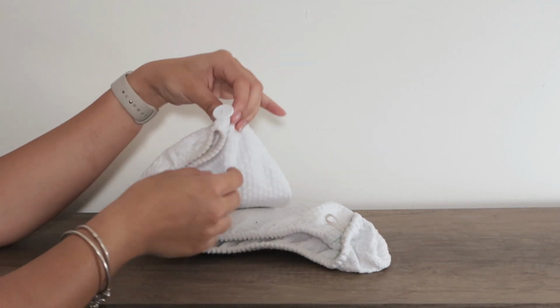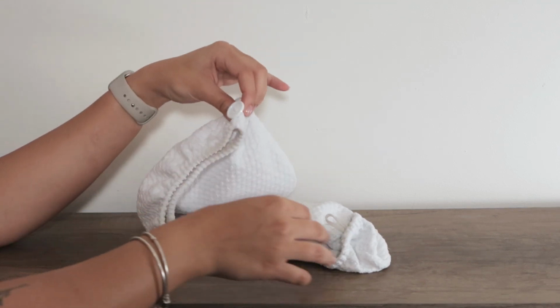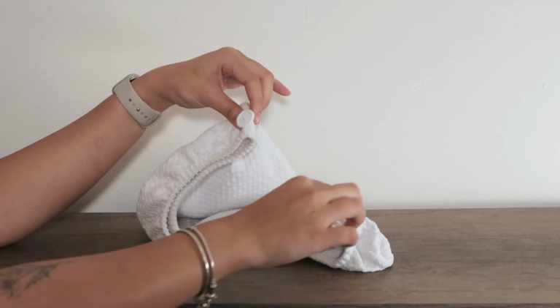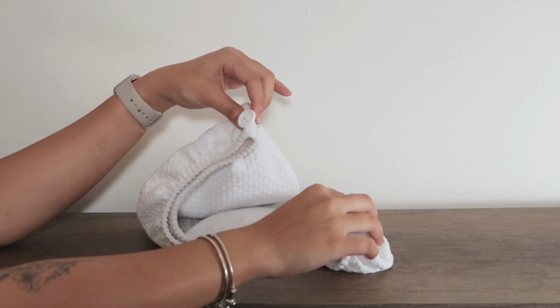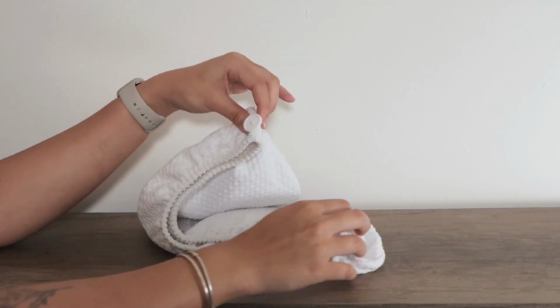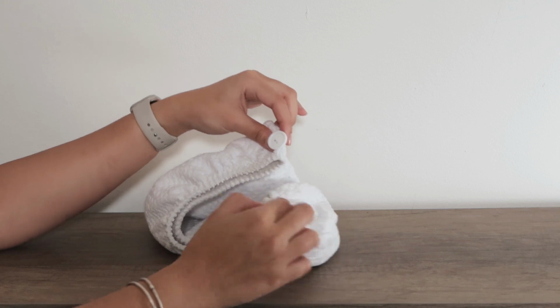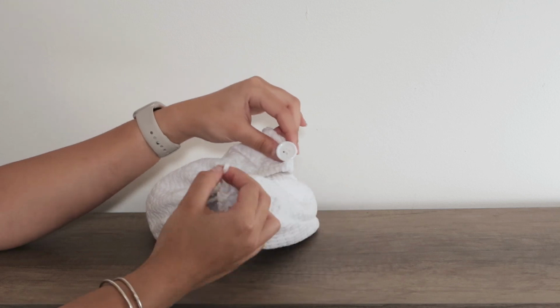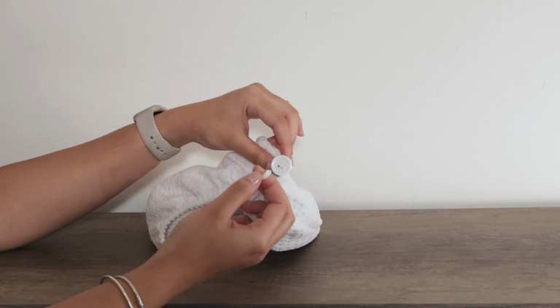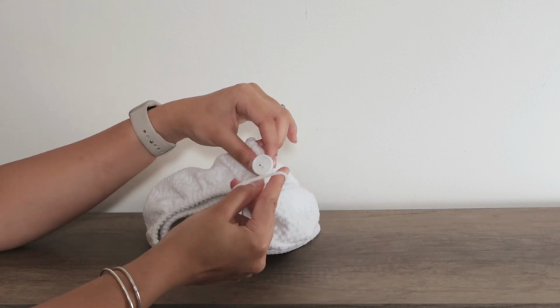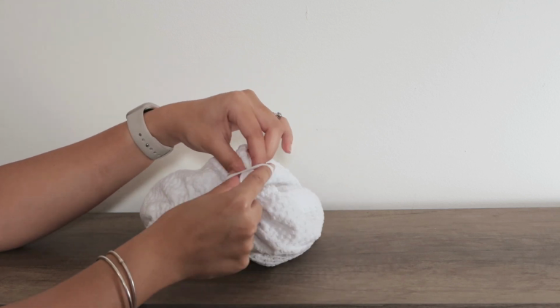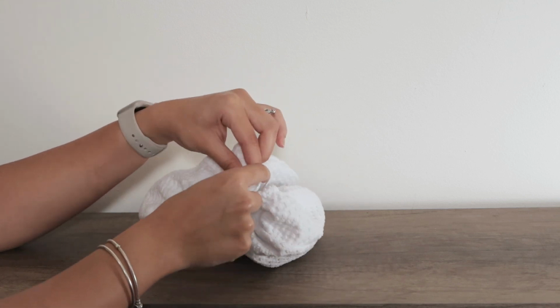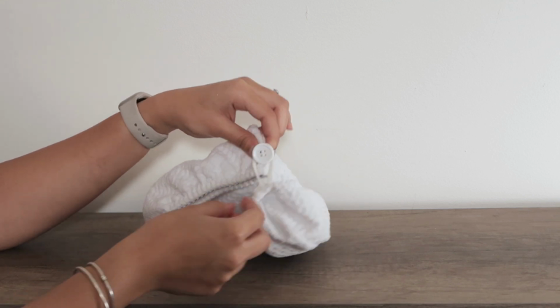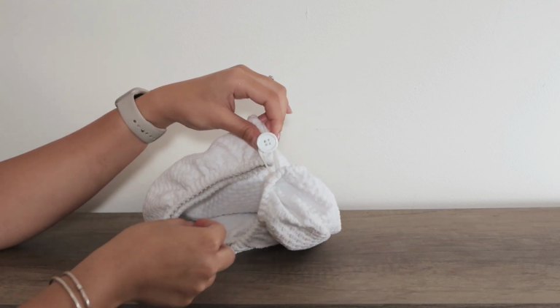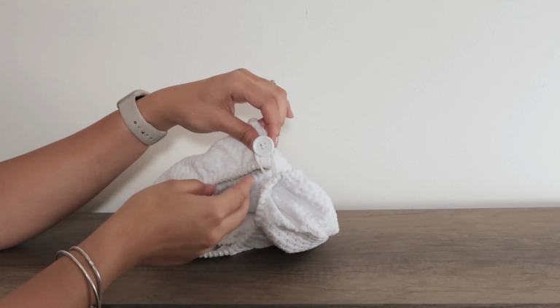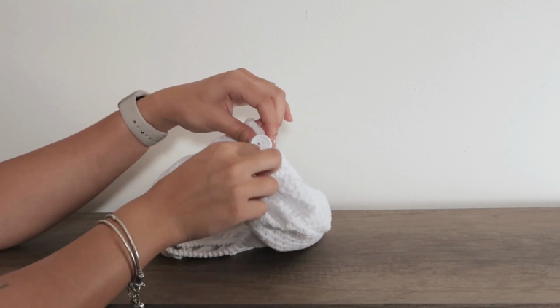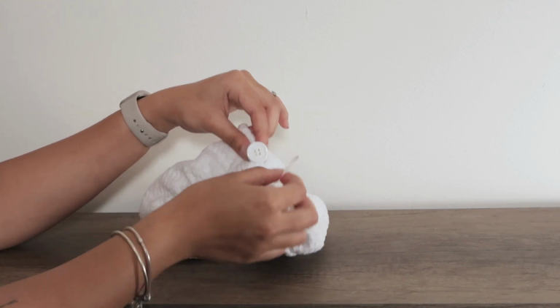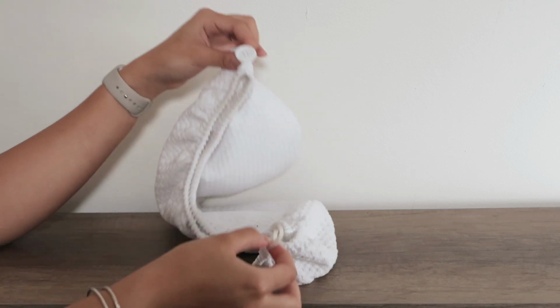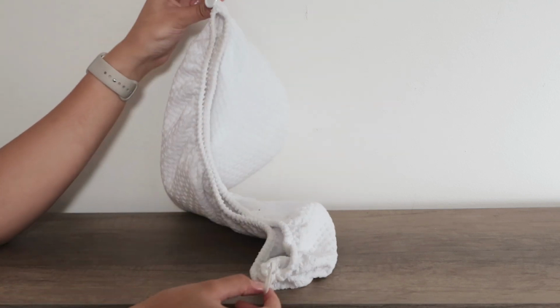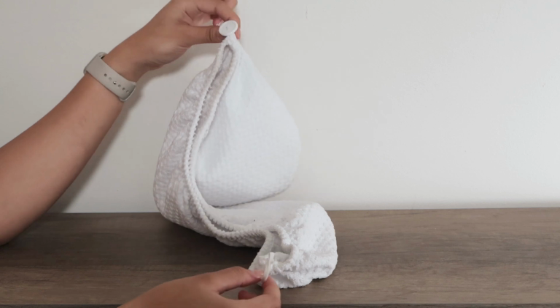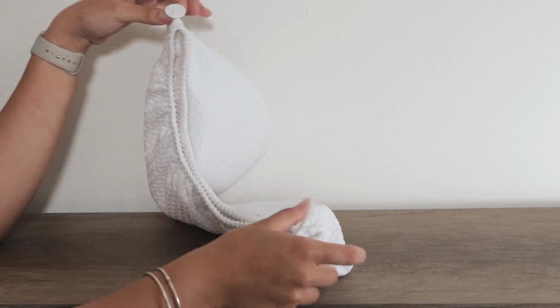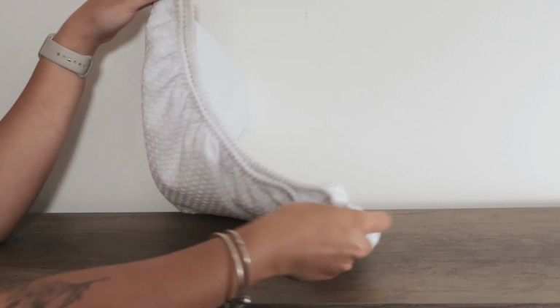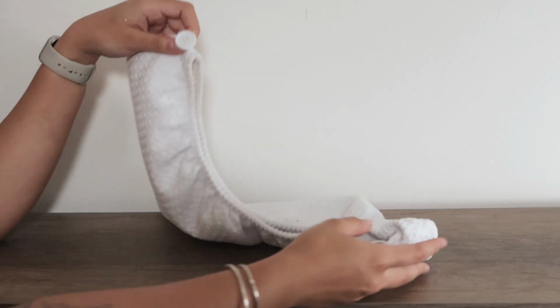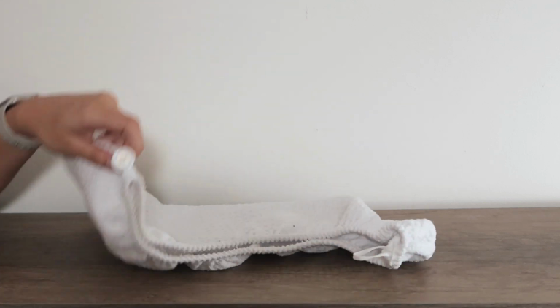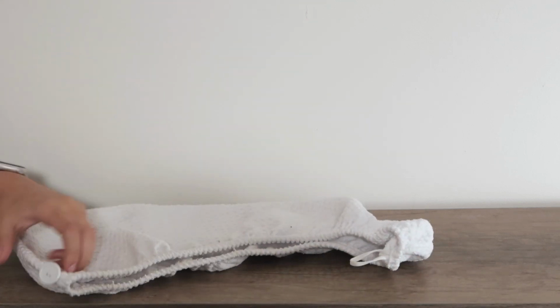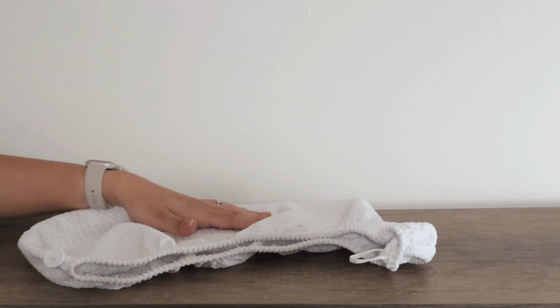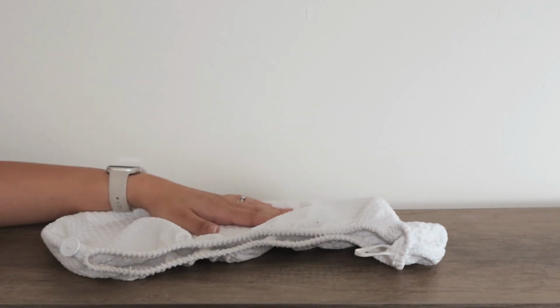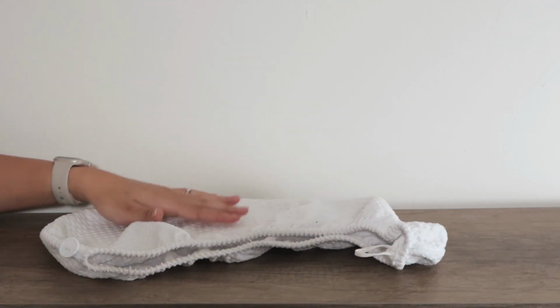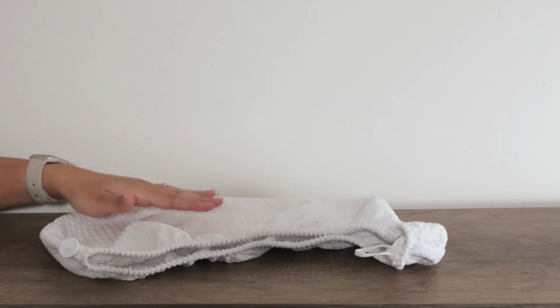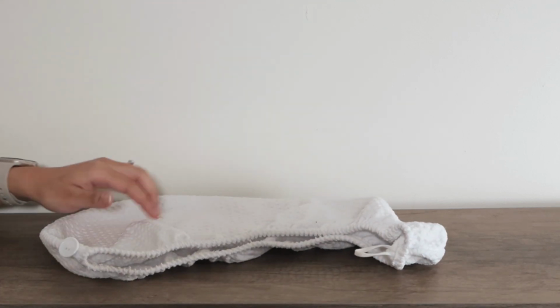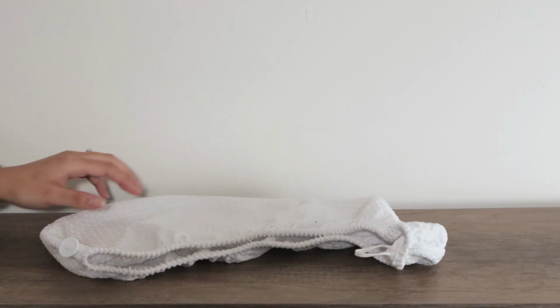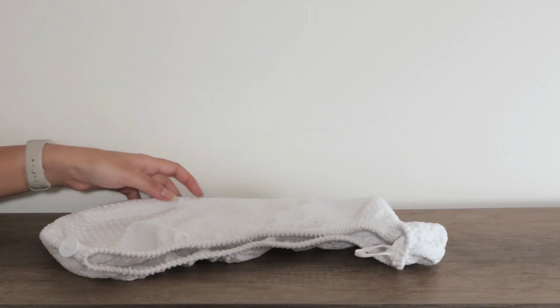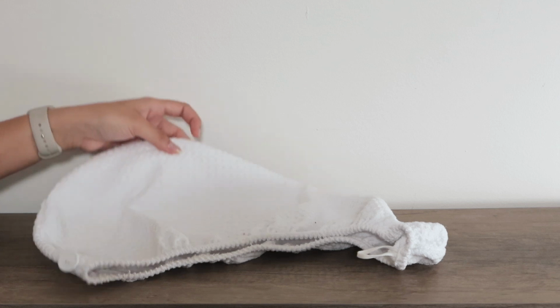Now, to put it on, you just want to put it over your head and connect the button with the little band after twisting it a couple times. It's super easy and simple, and I definitely recommend having one around. You can check this one out on Amazon.